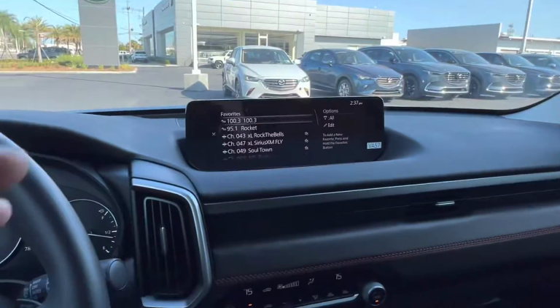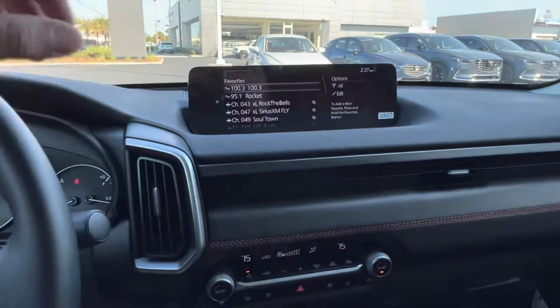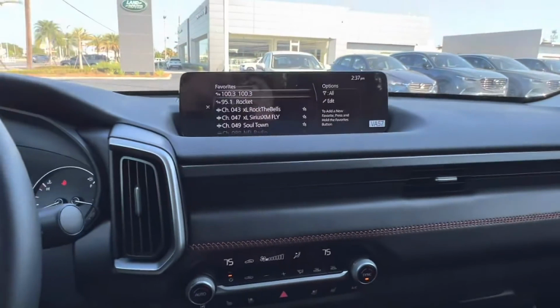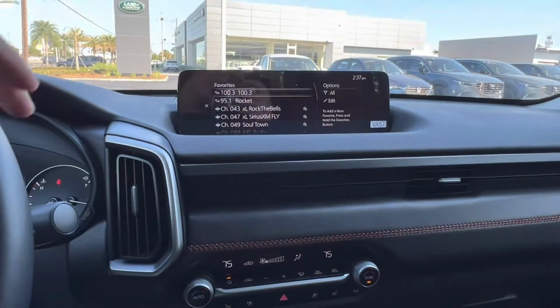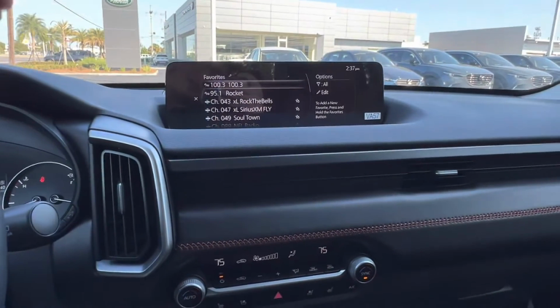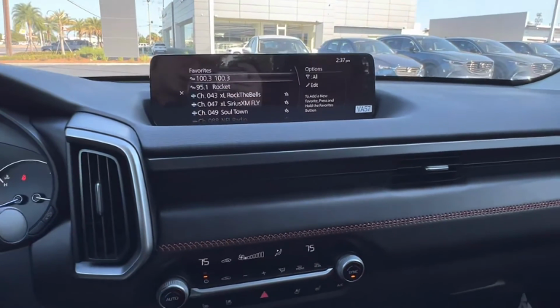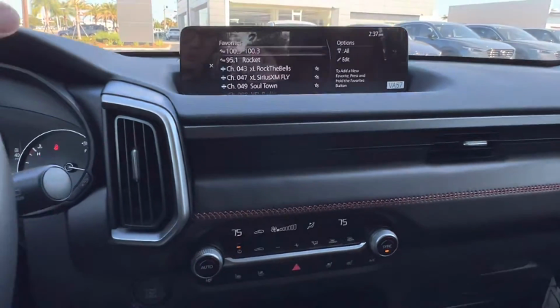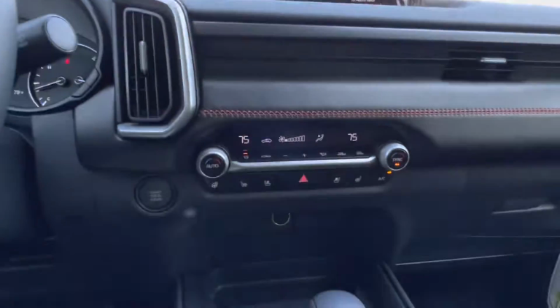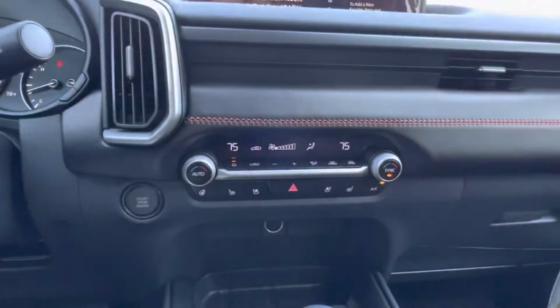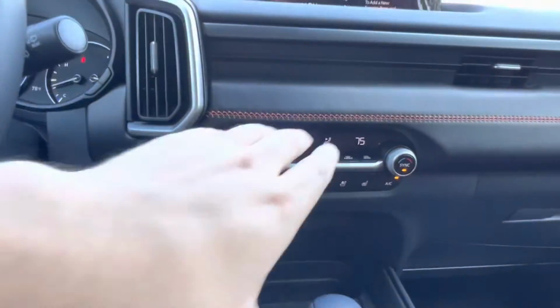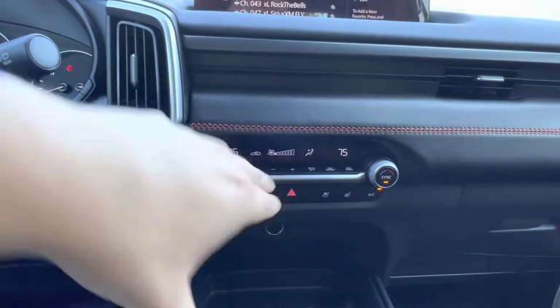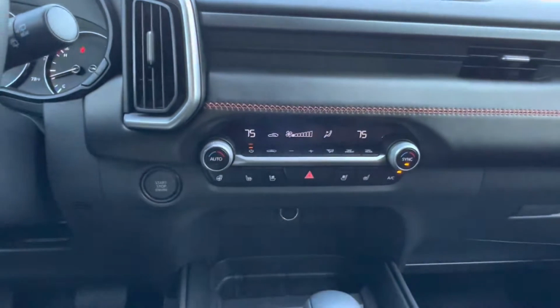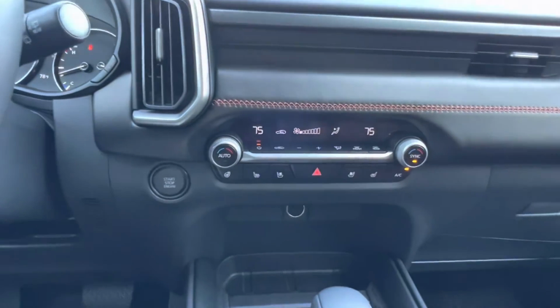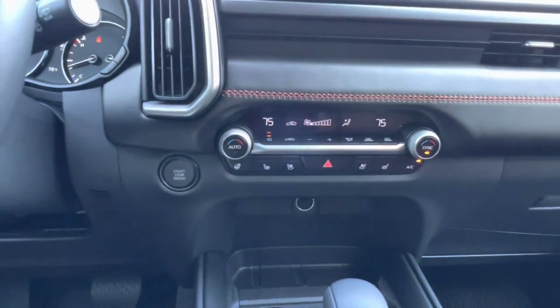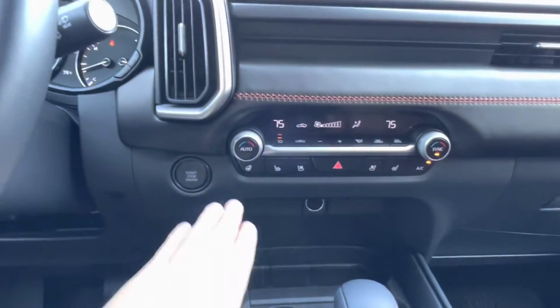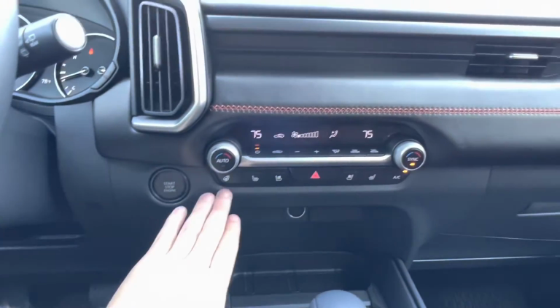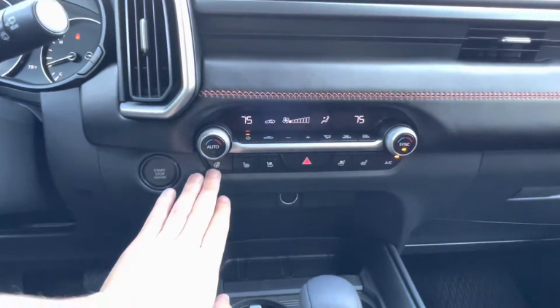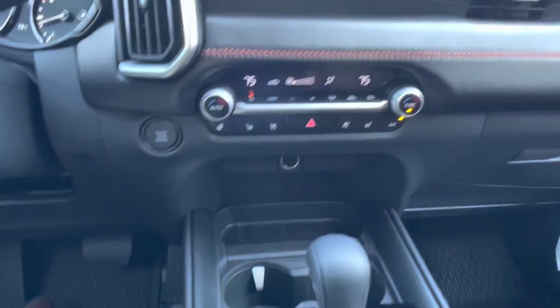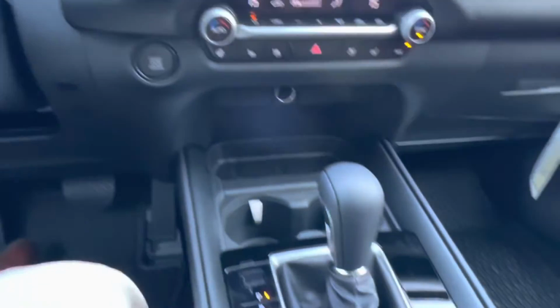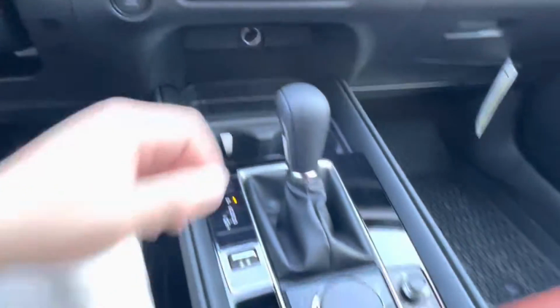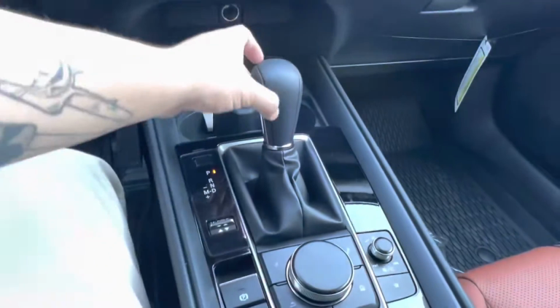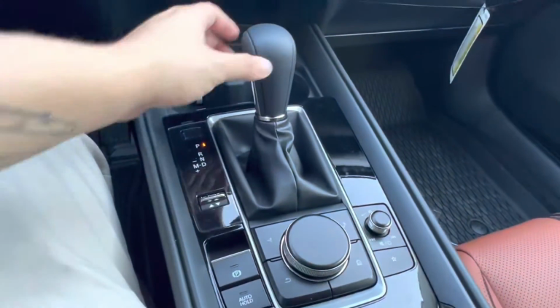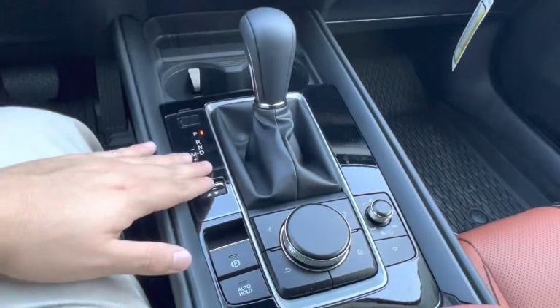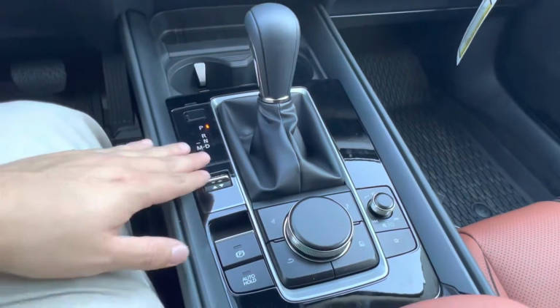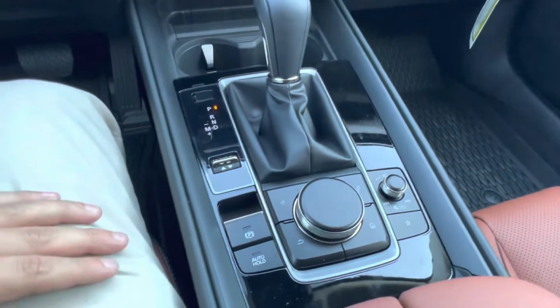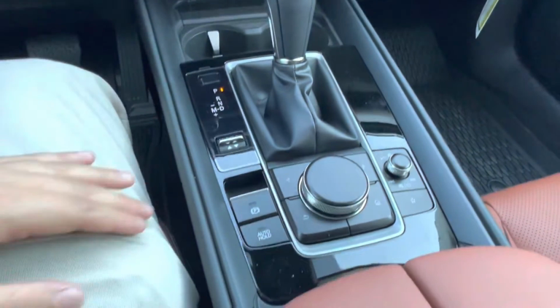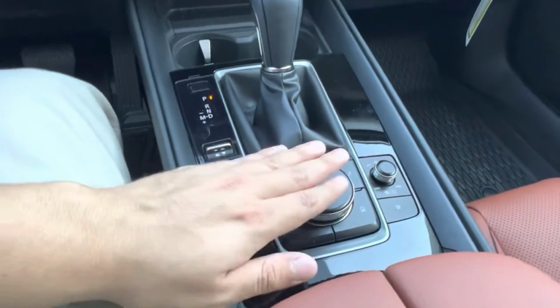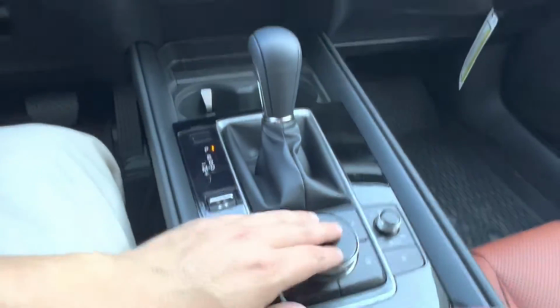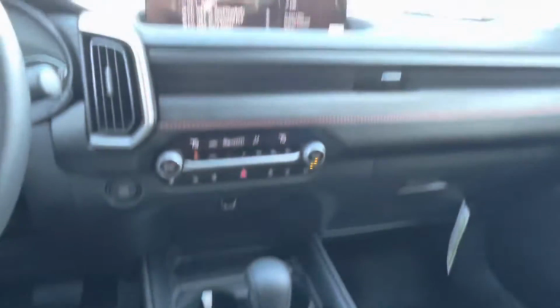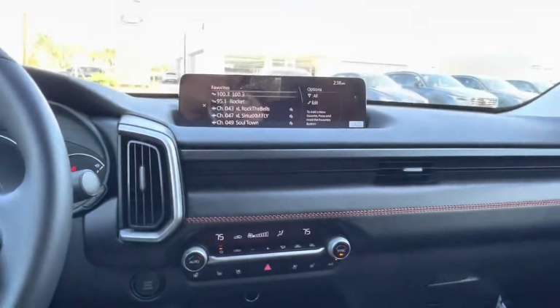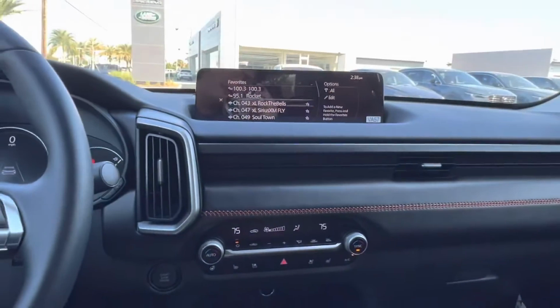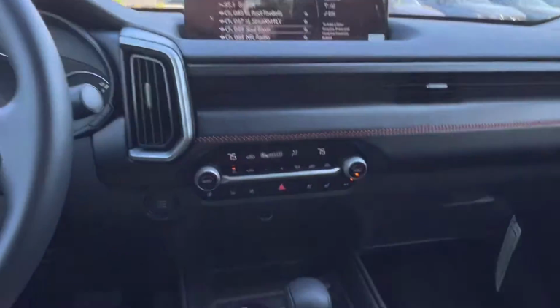In the center, we have our display, which does have Apple CarPlay capabilities, as well as our climate controls just below that, along with our heated steering wheel button. Here we have our gear shift with the drive mode selector, as well as our controls for our media display.